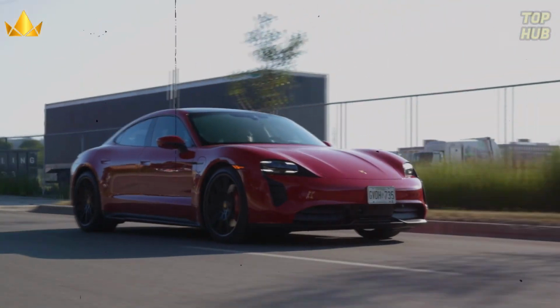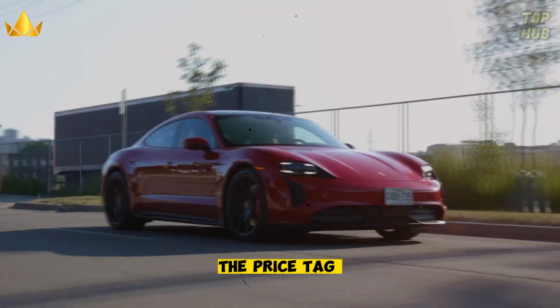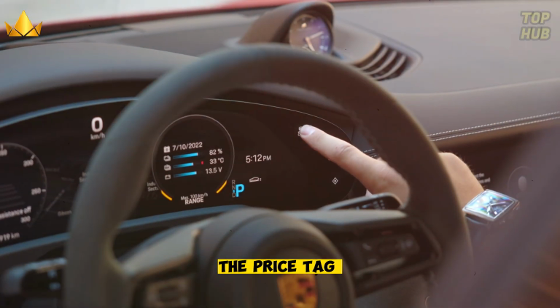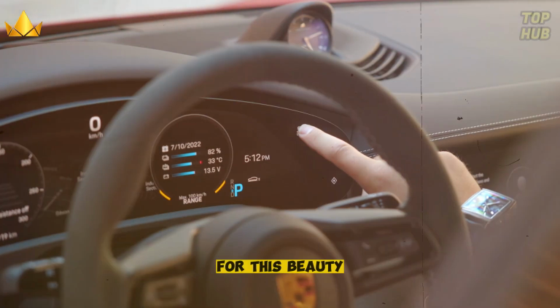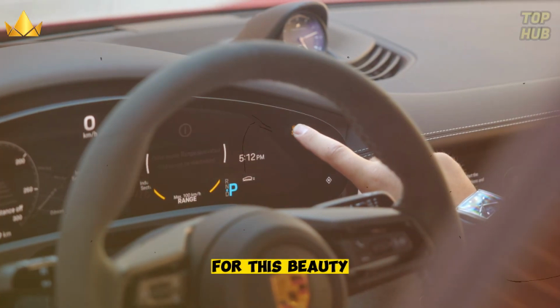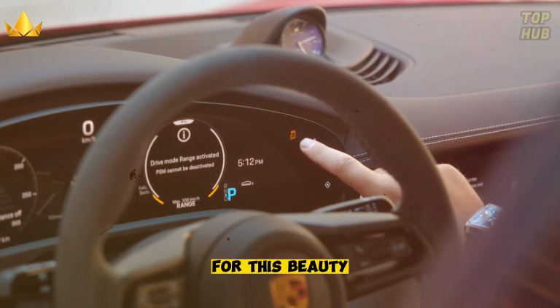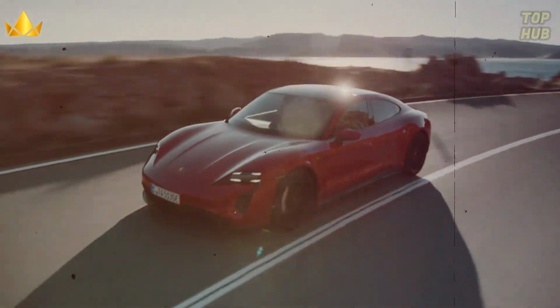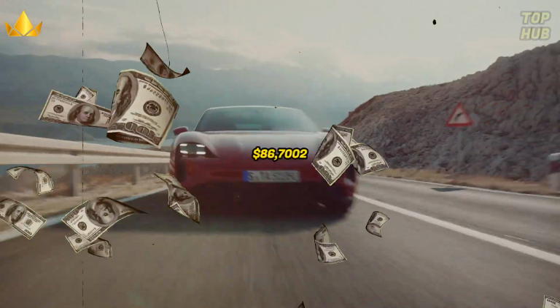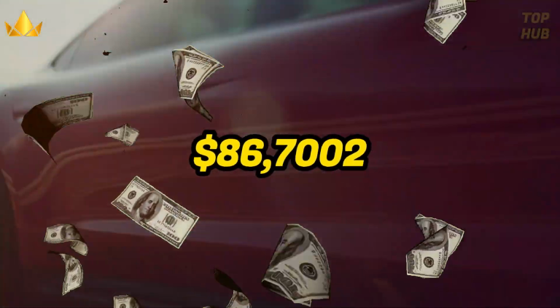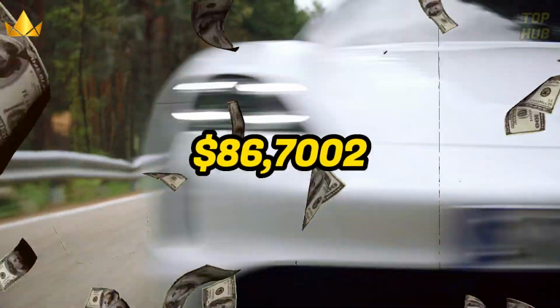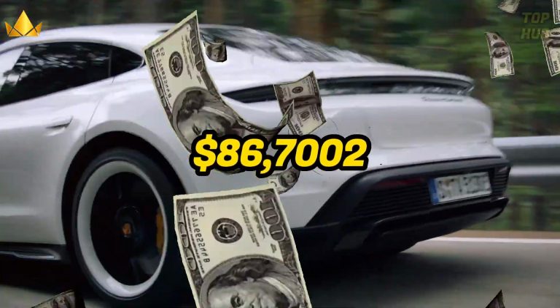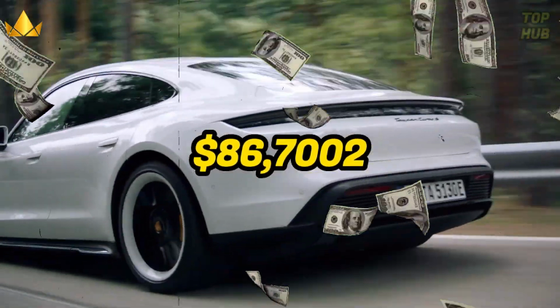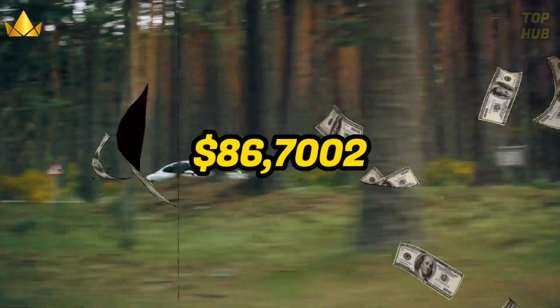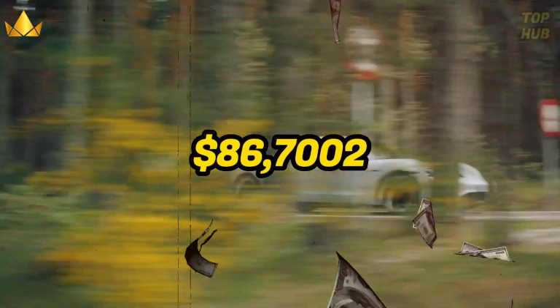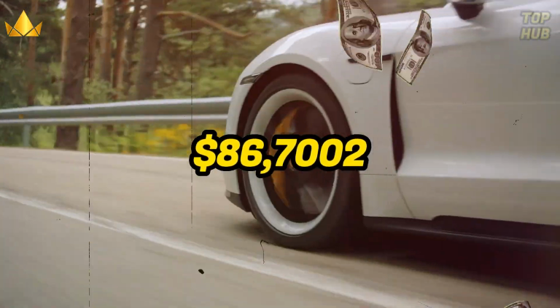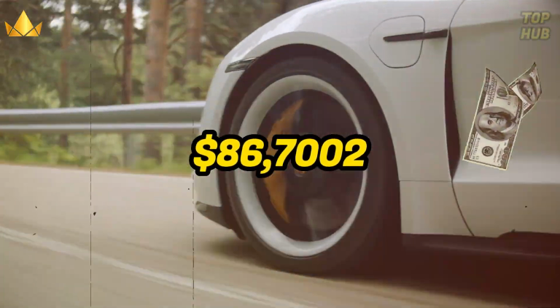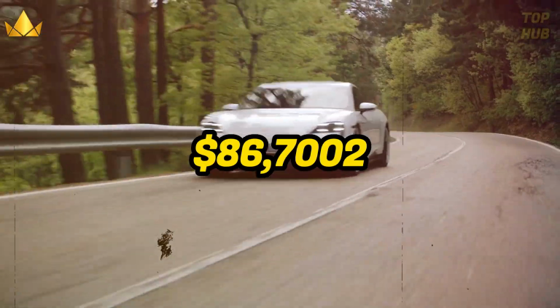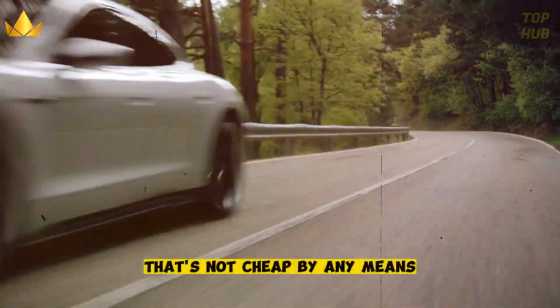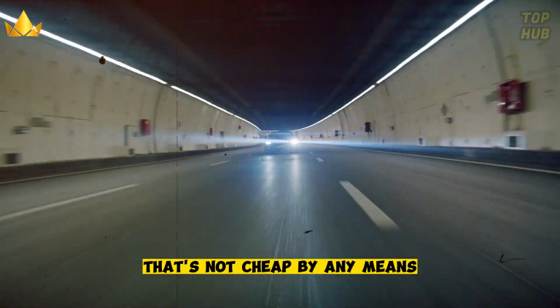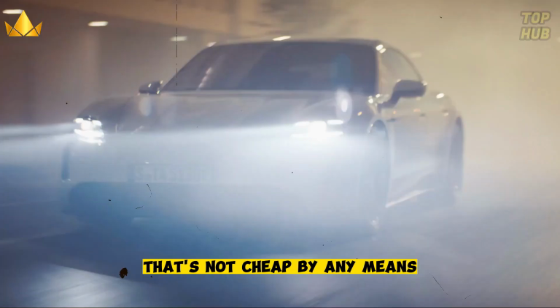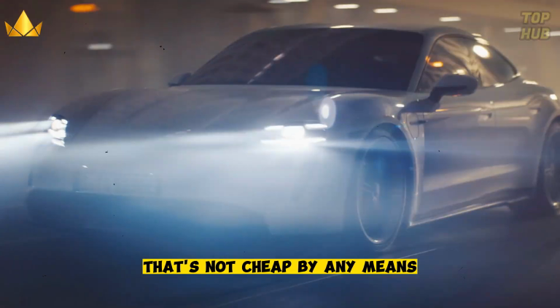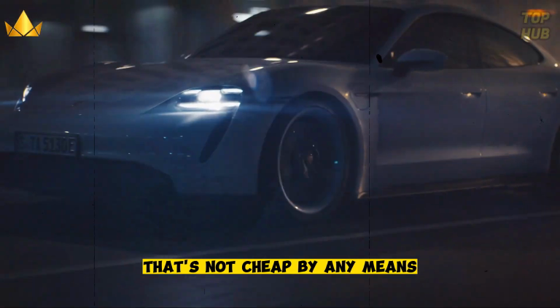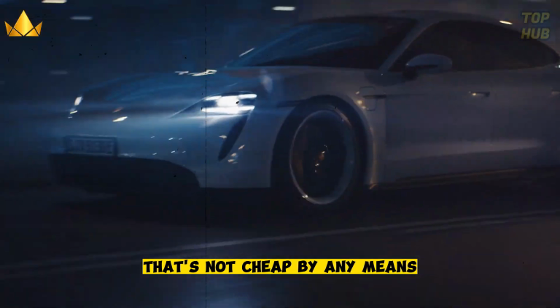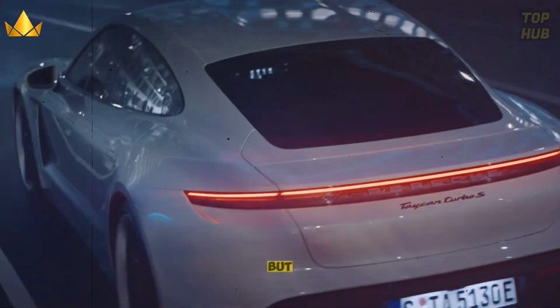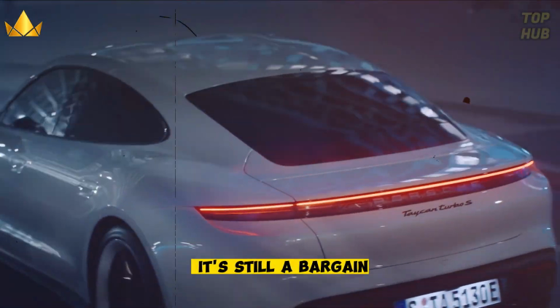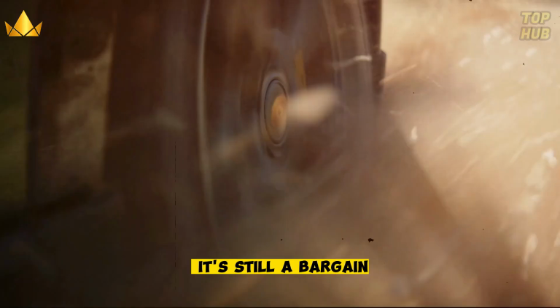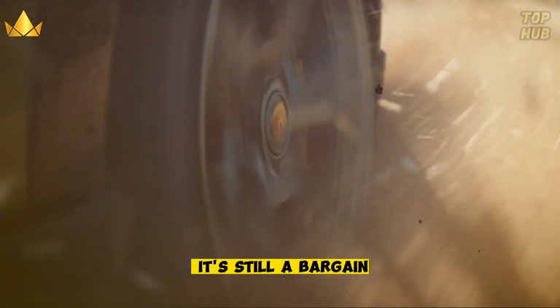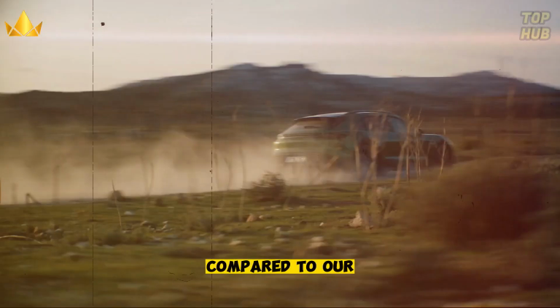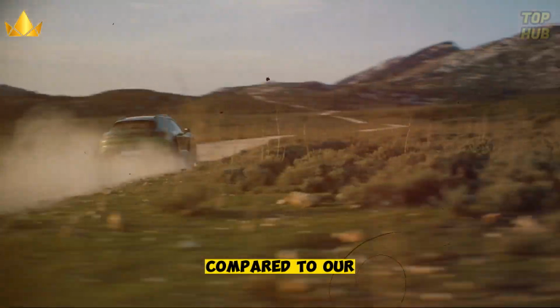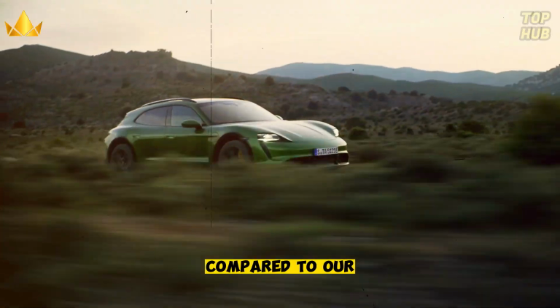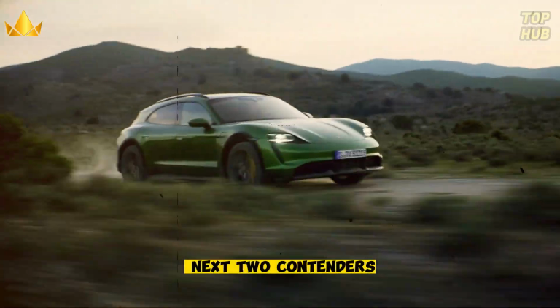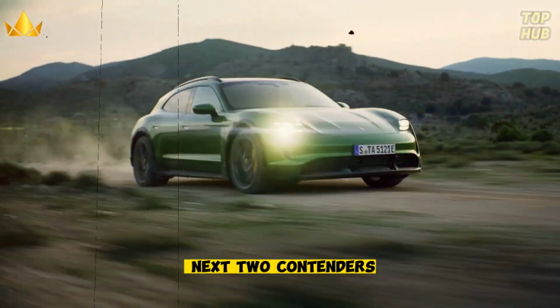The price tag for this beauty? A cool $867,002. That's not cheap by any means, but it's still a bargain compared to our next two contenders.